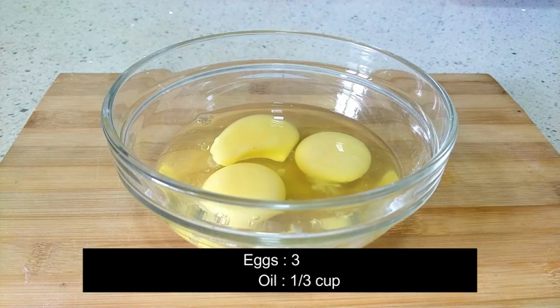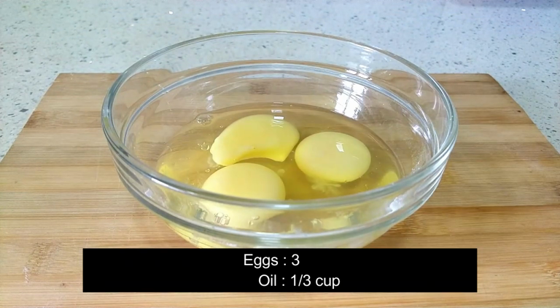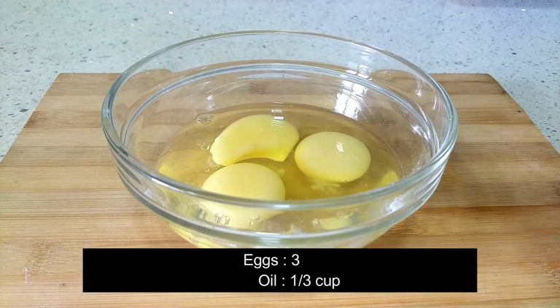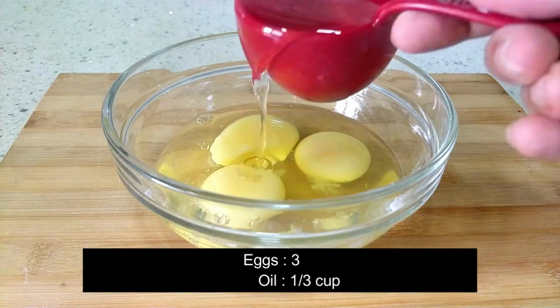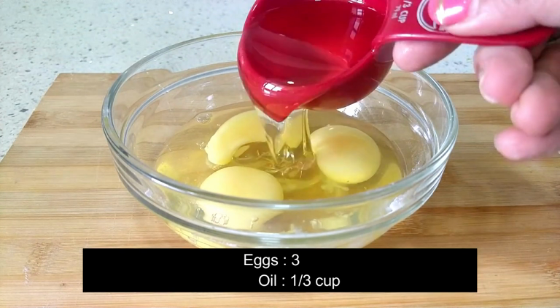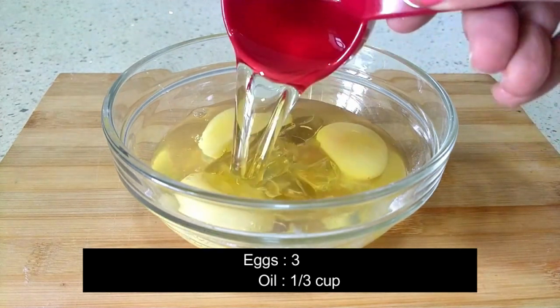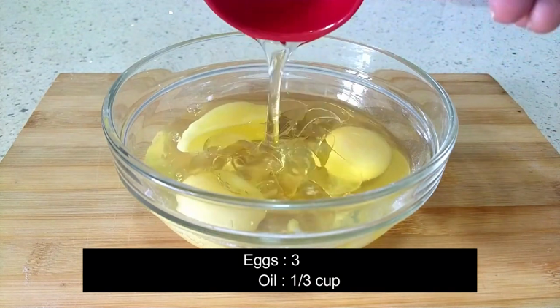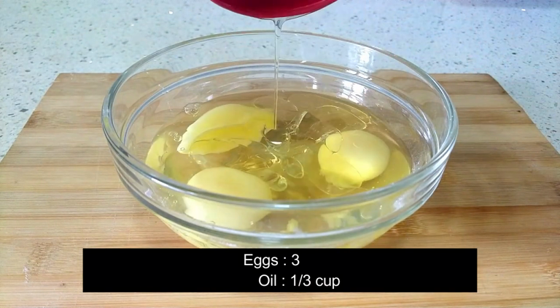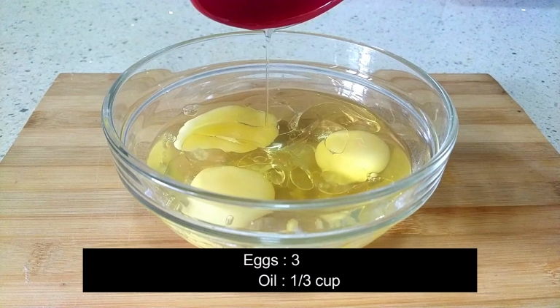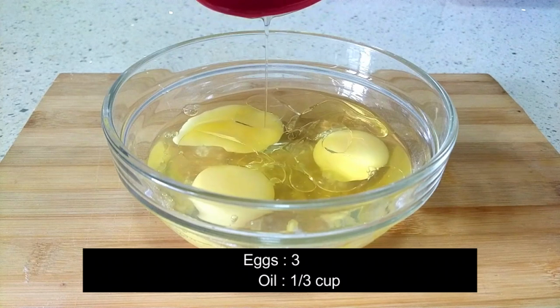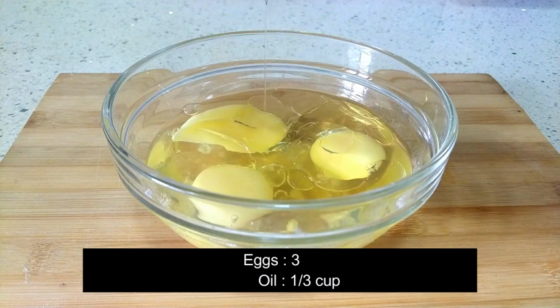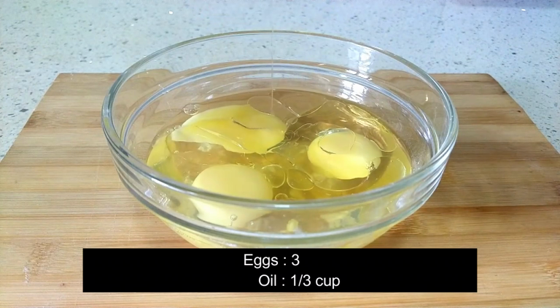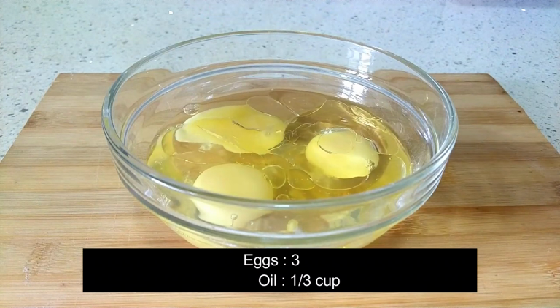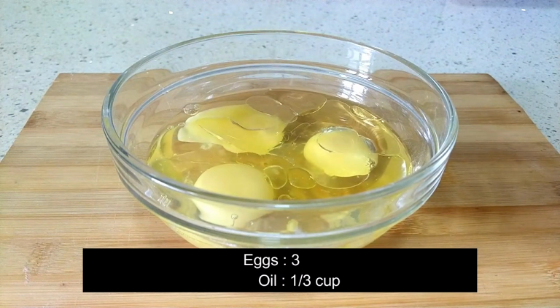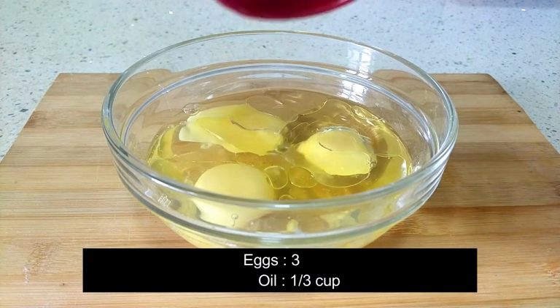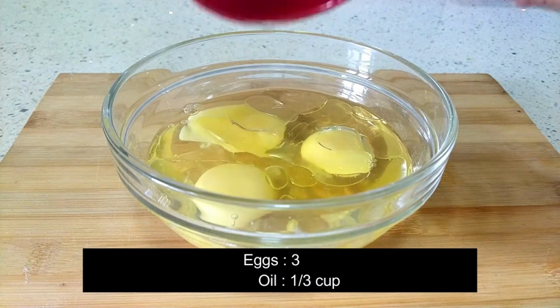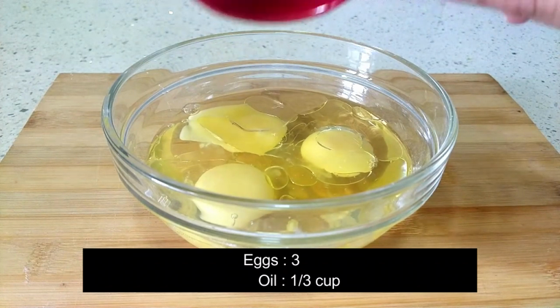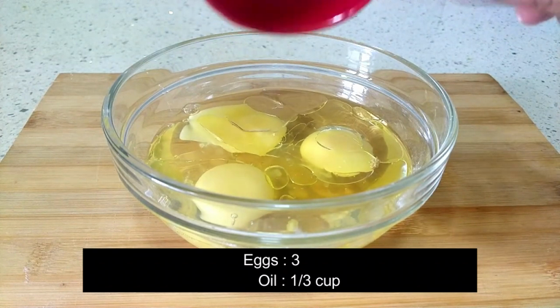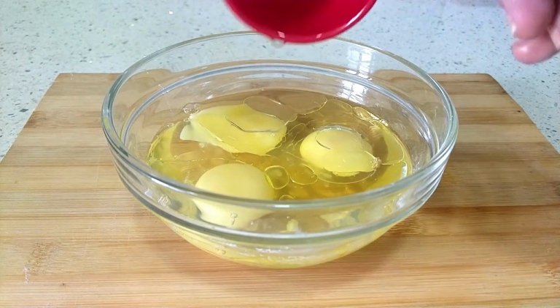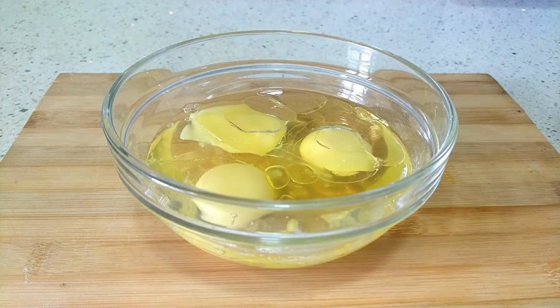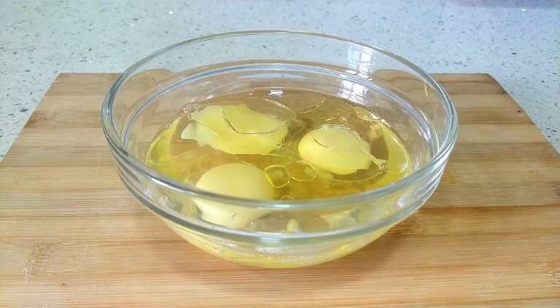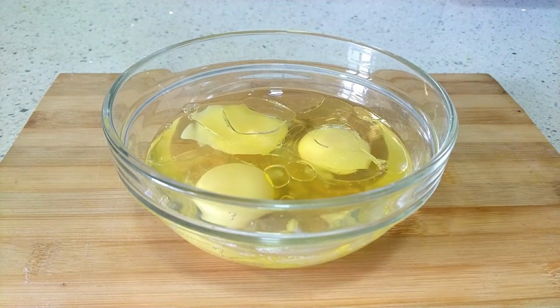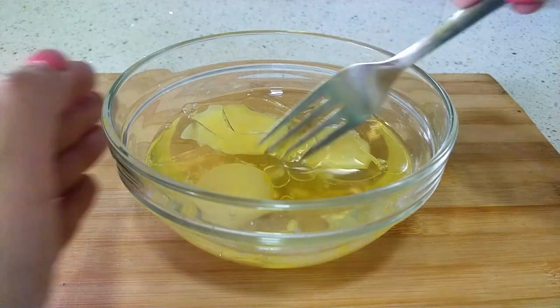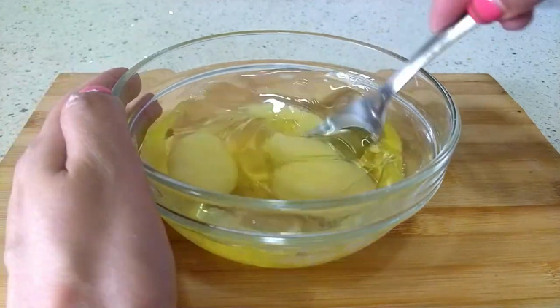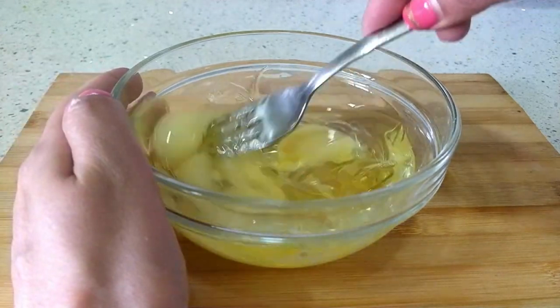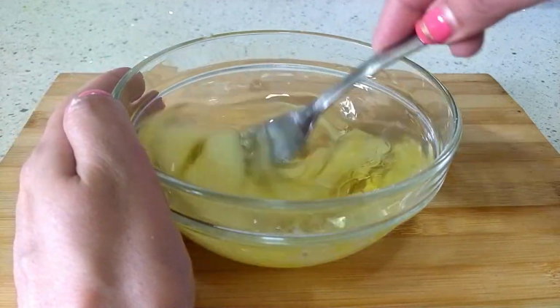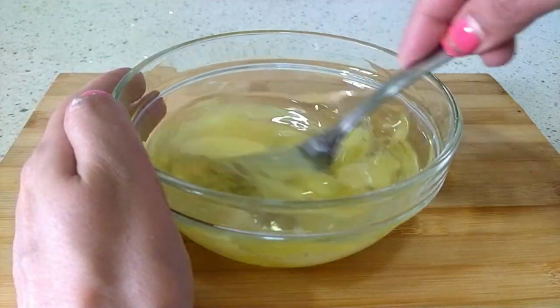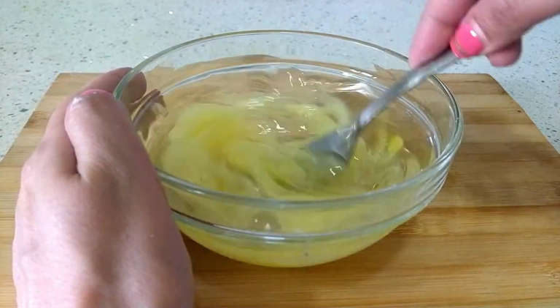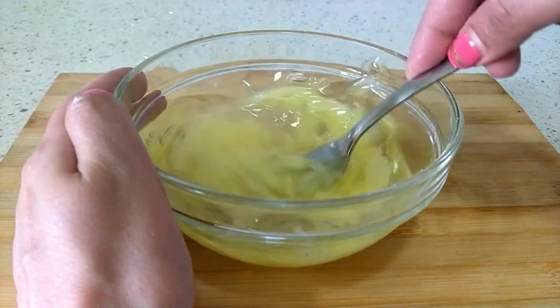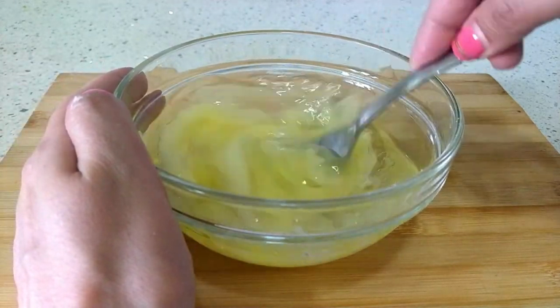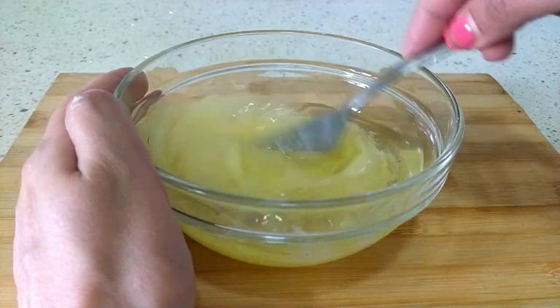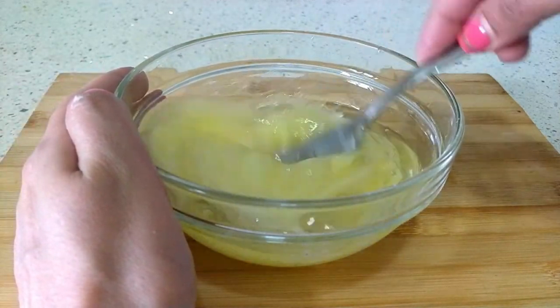Add one third cup of oil — you can use any non-fragrant vegetable oil. Whisk these using a fork or a small whisk to break the egg yolks, and keep aside.